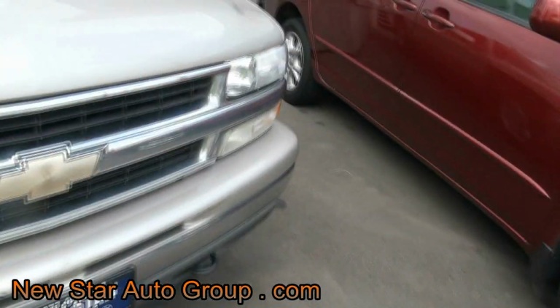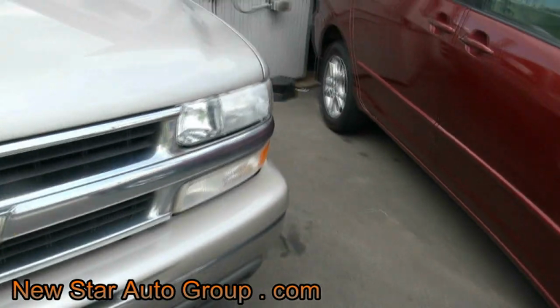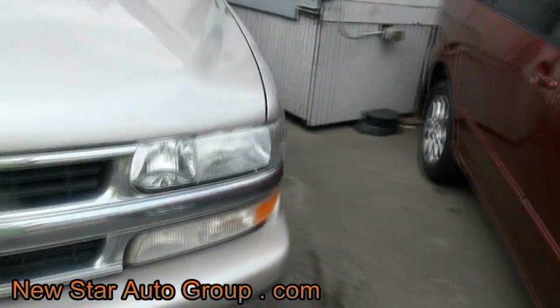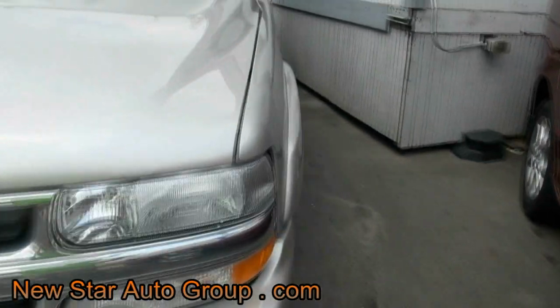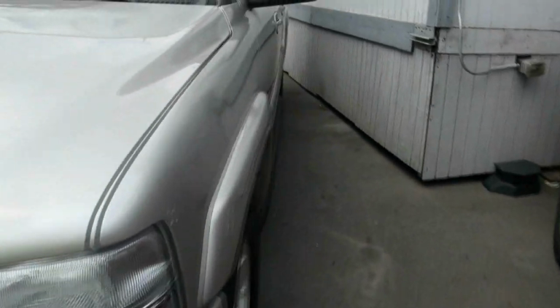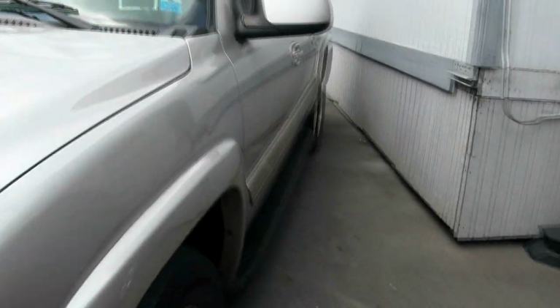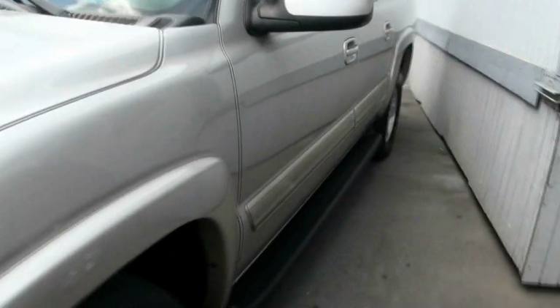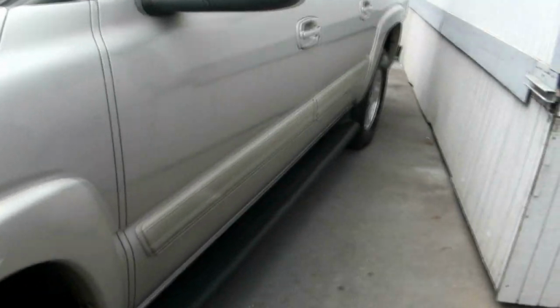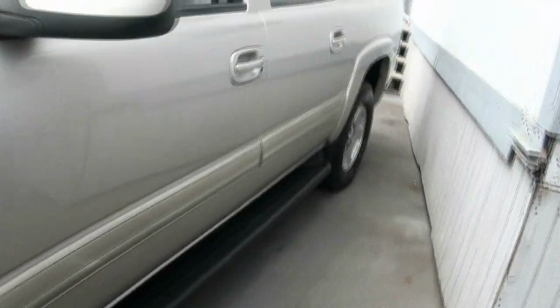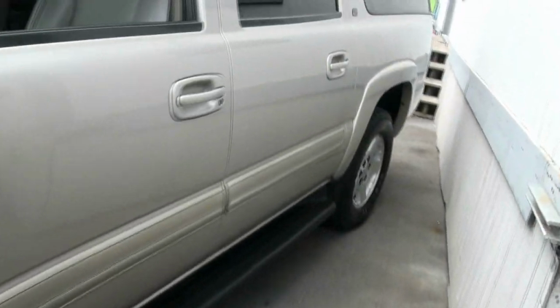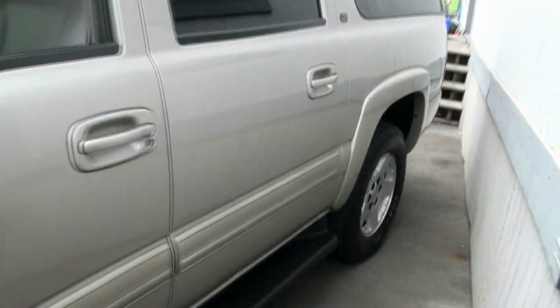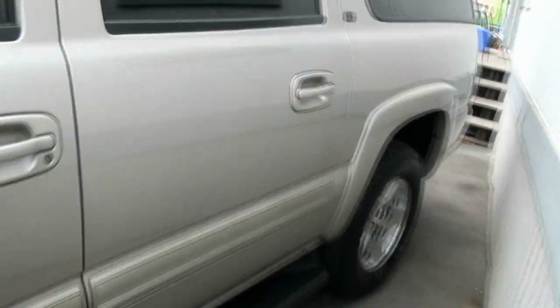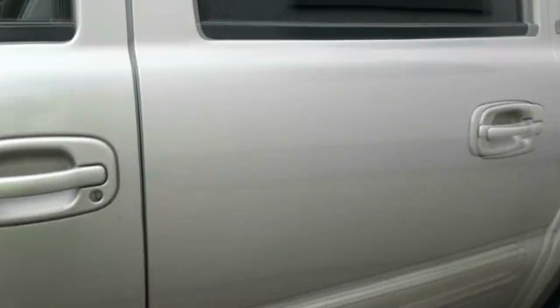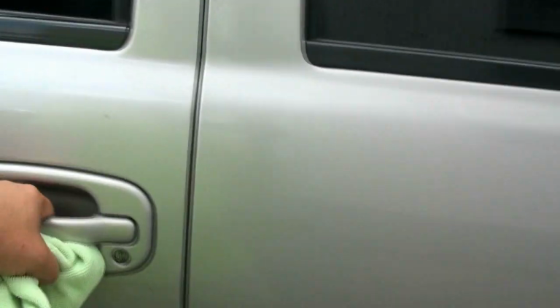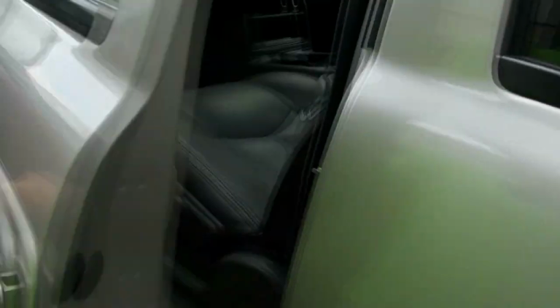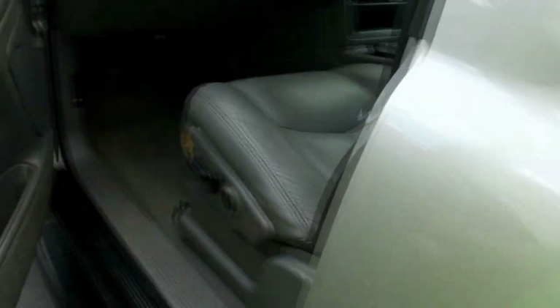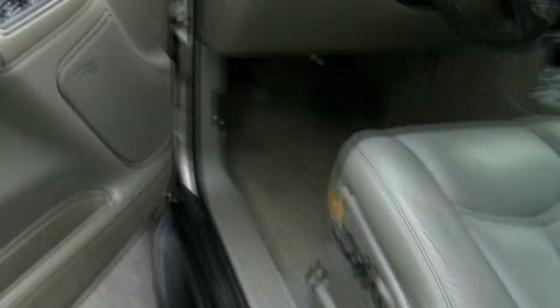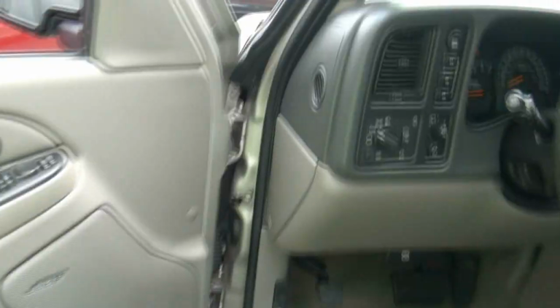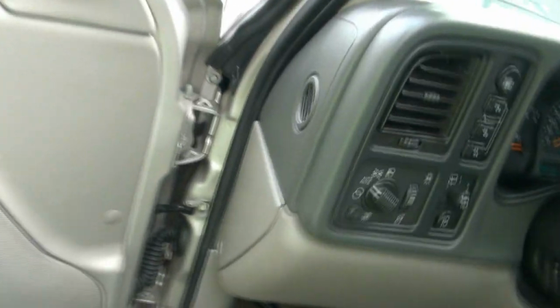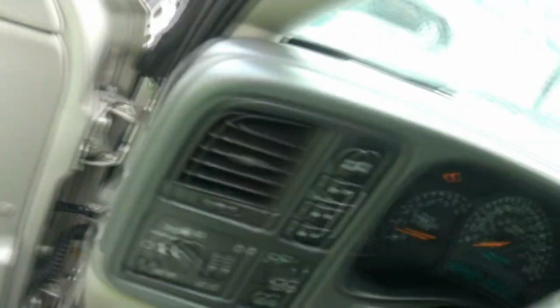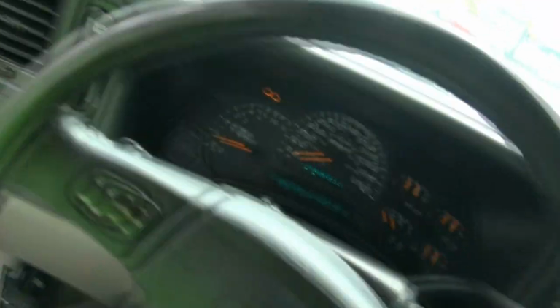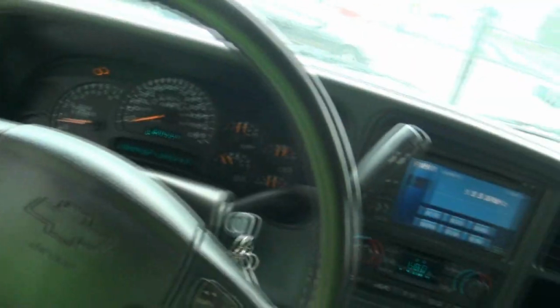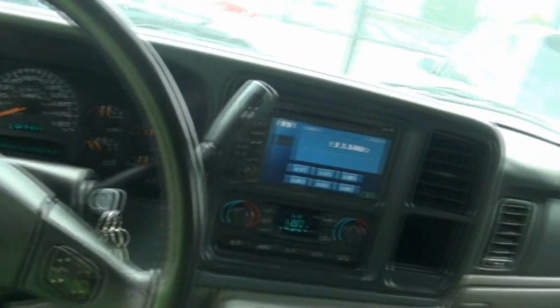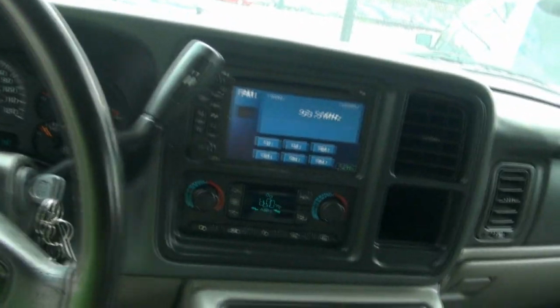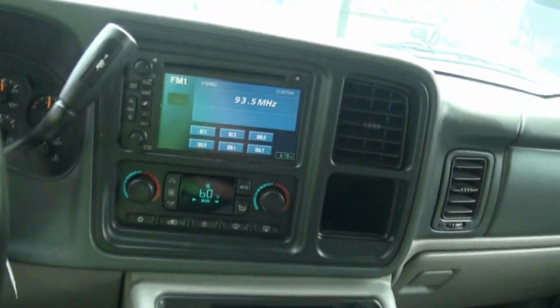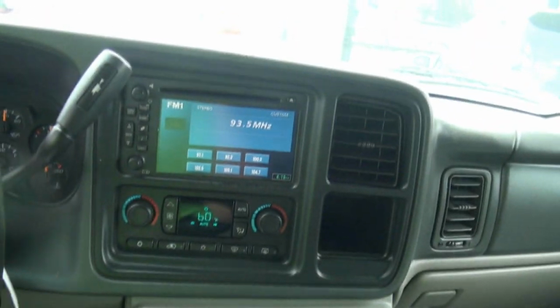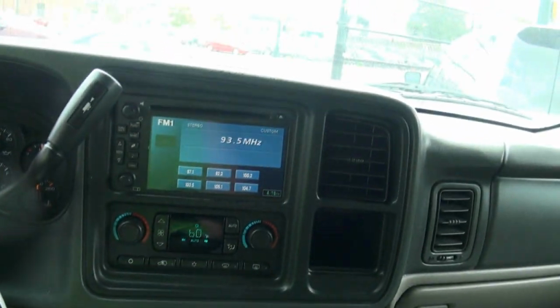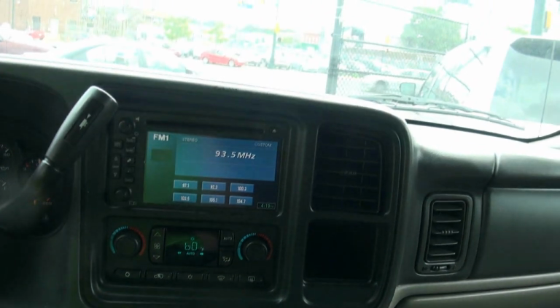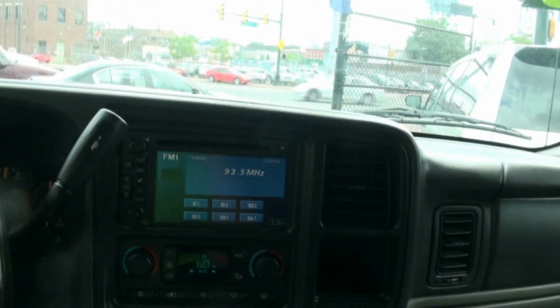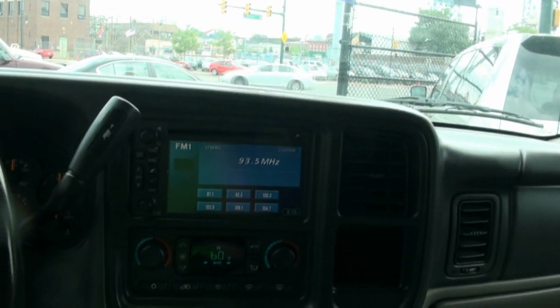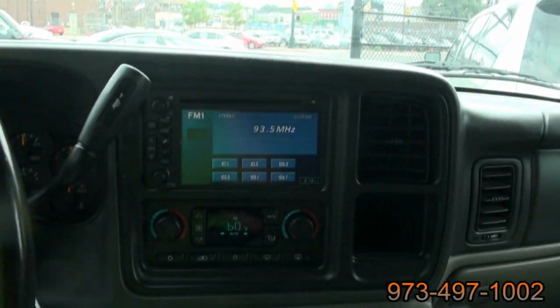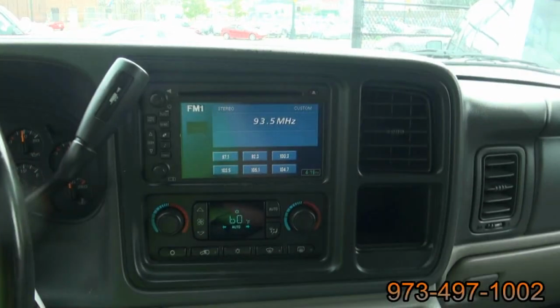There are a couple of scratches, but nothing too dramatic. These Suburbans have been becoming very popular second-hand now.